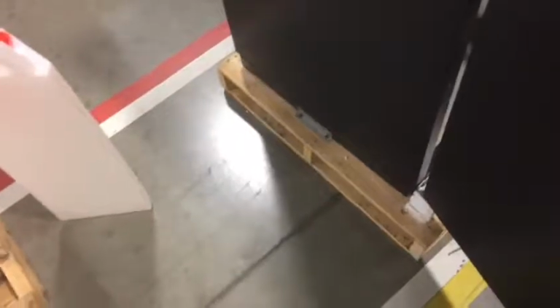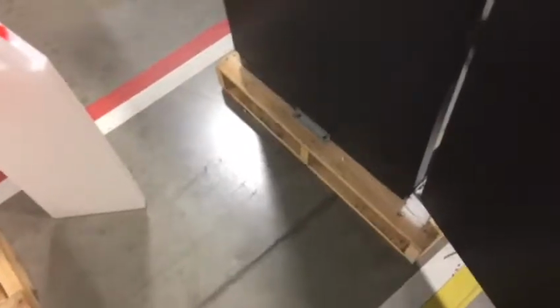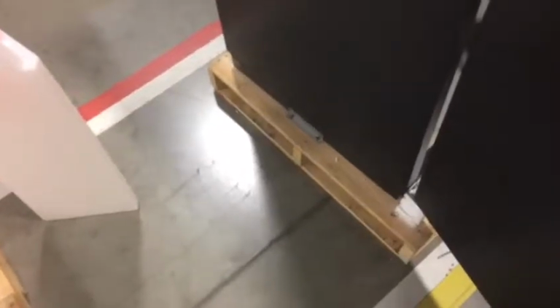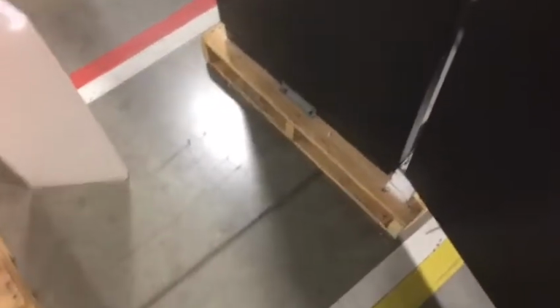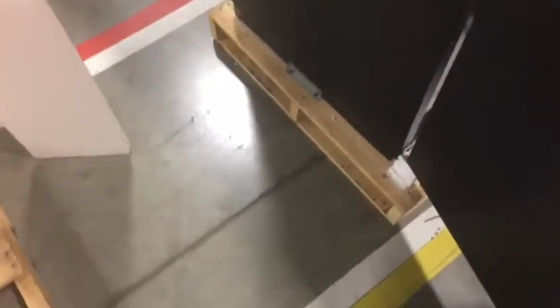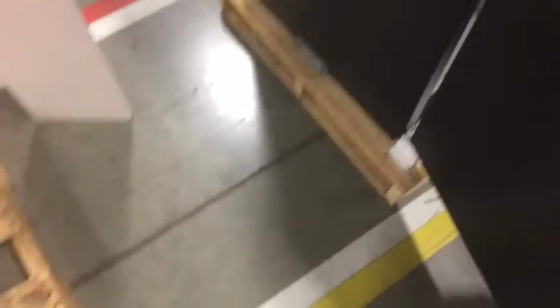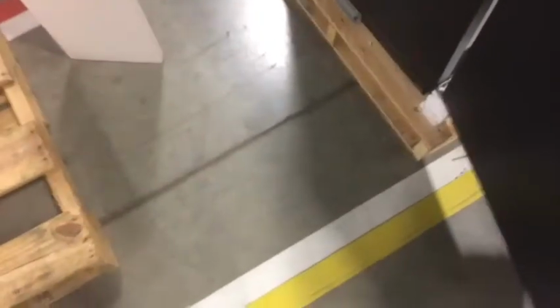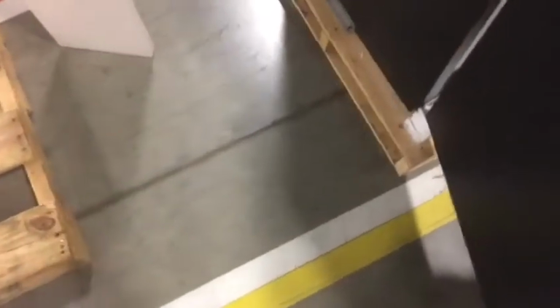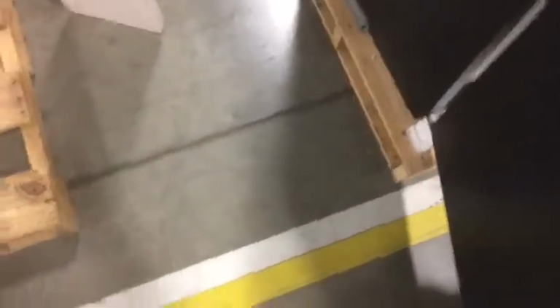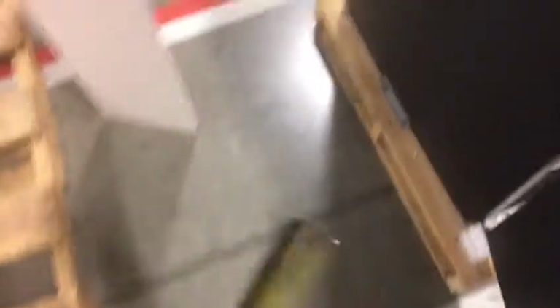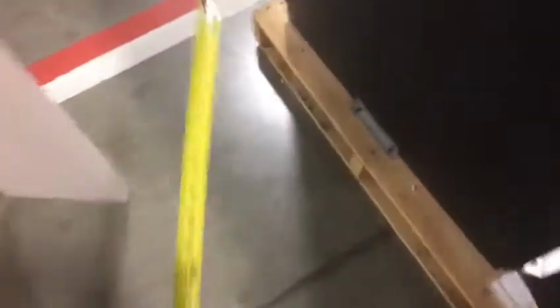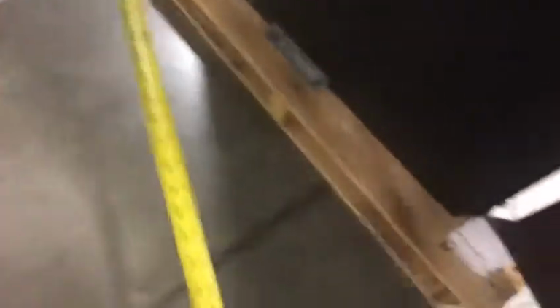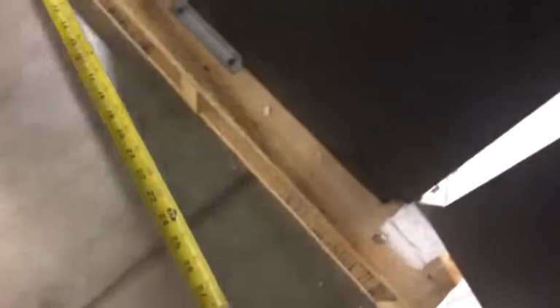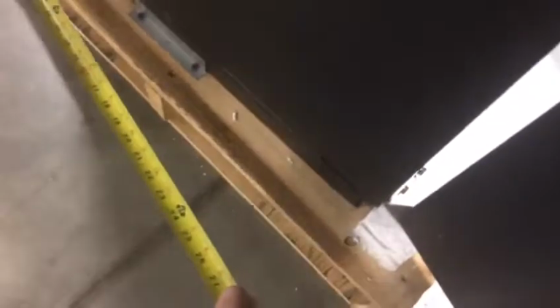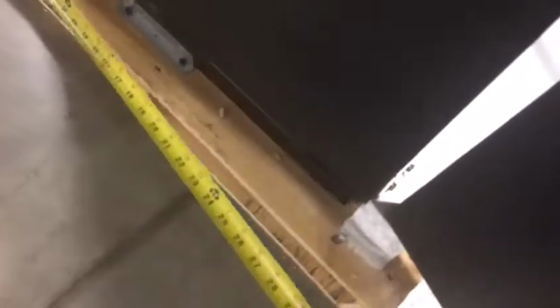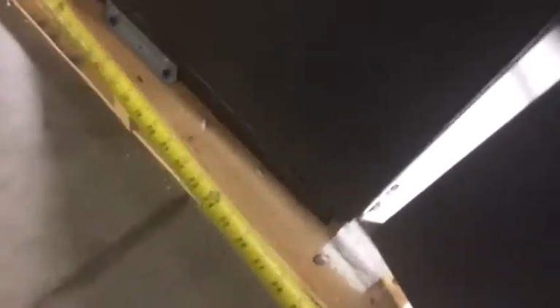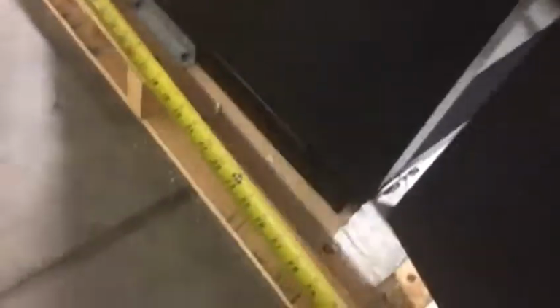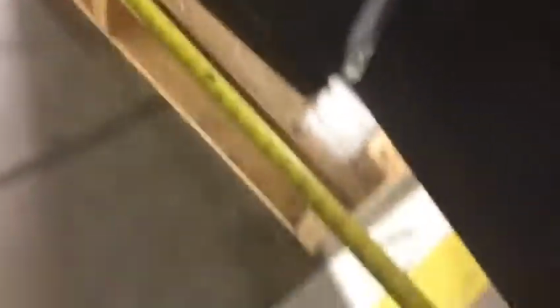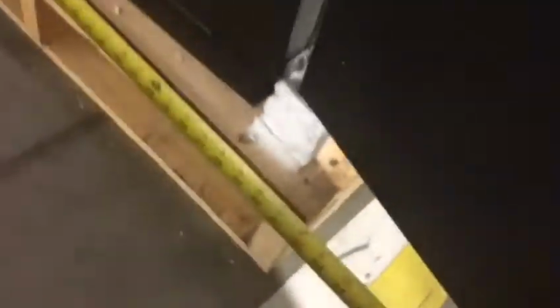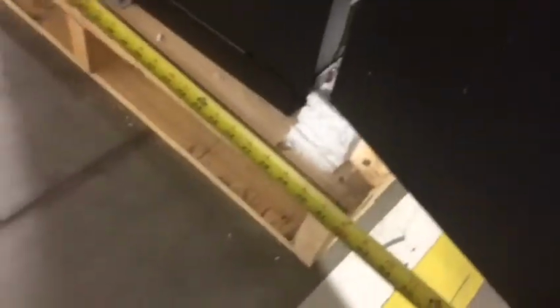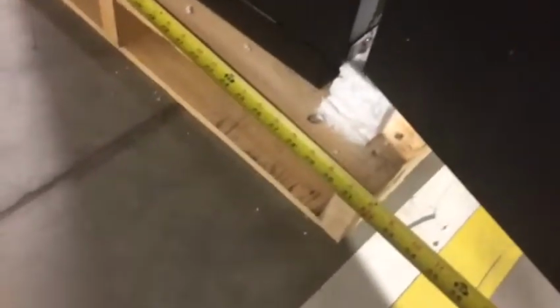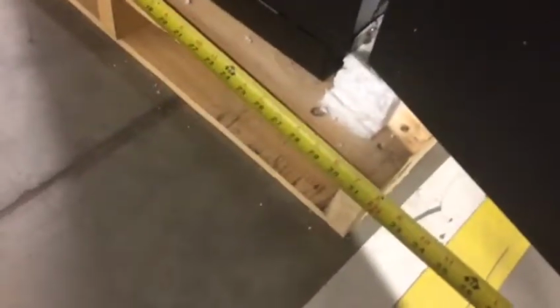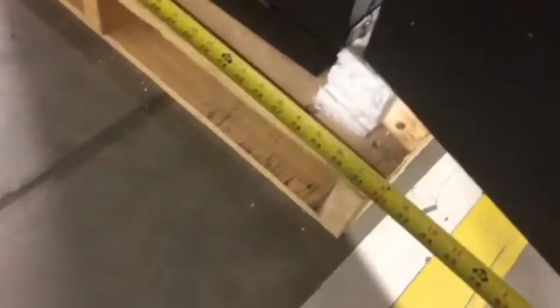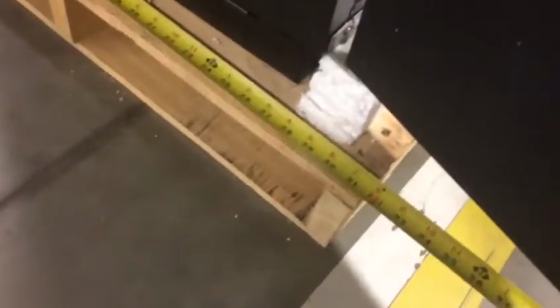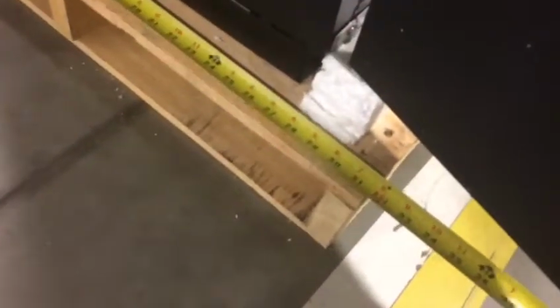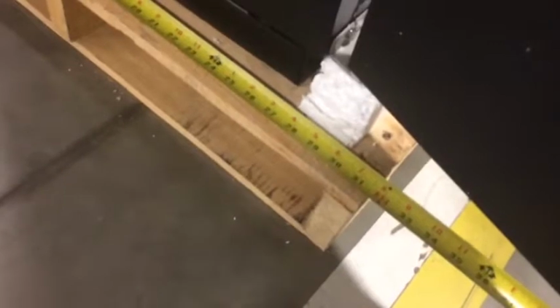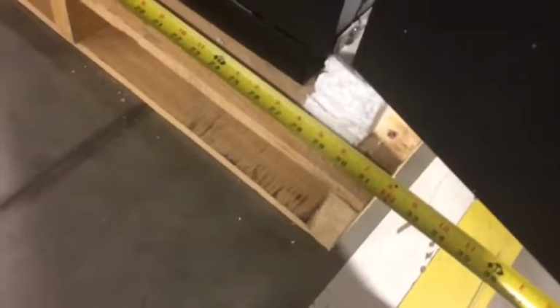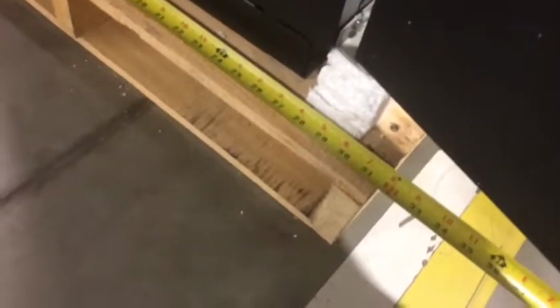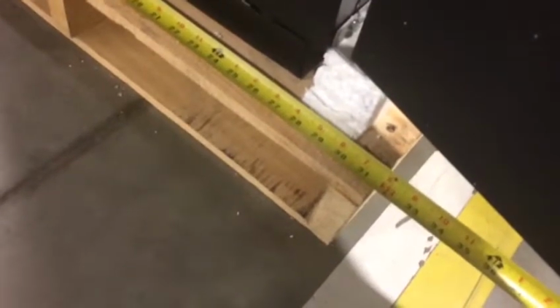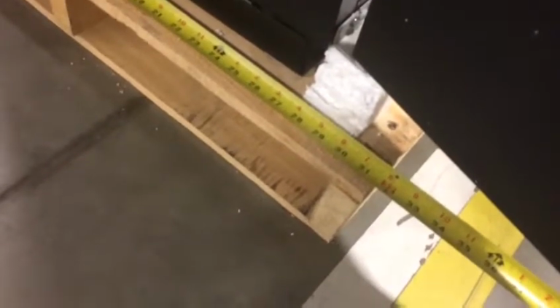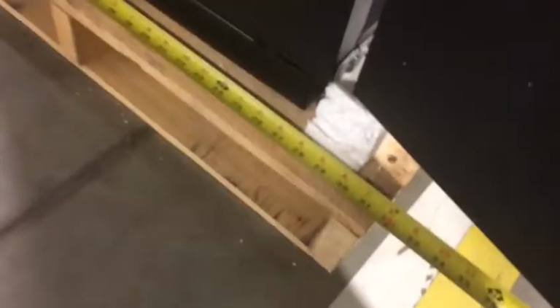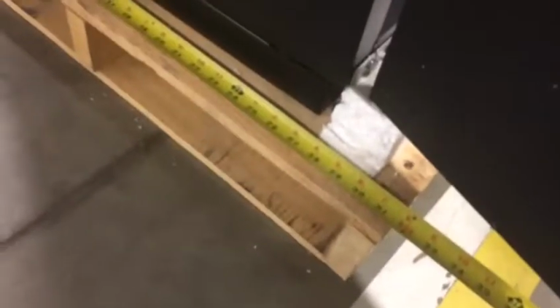Ryan here with Bottoms Up. Going to make a quick 2-second improvement. Every time we have to go put casters on the cooler, we have to fill the pallet up to get everything — all the casters above the tracks.